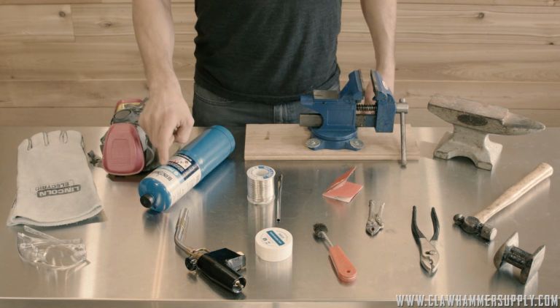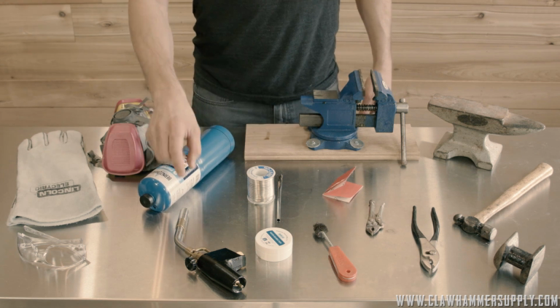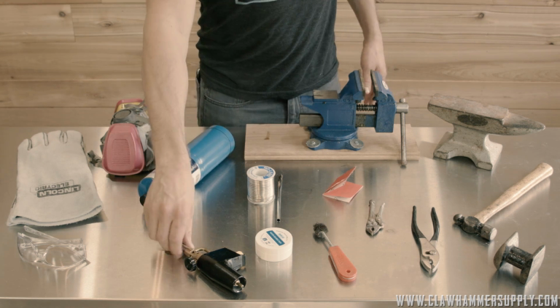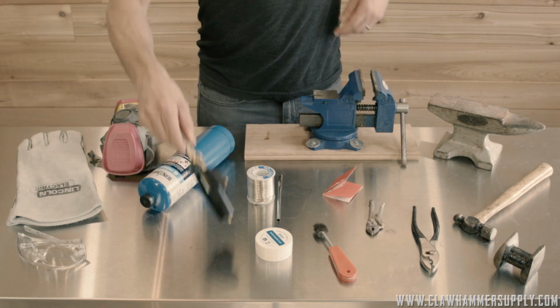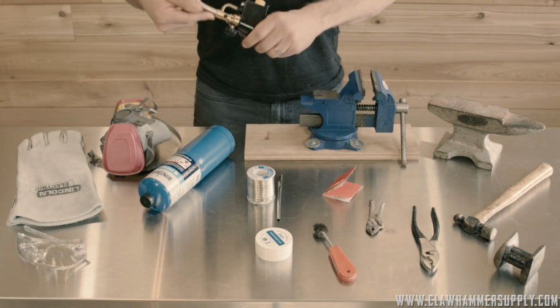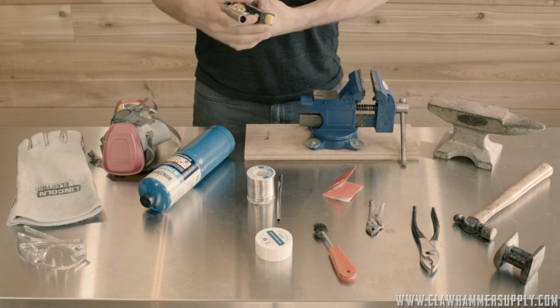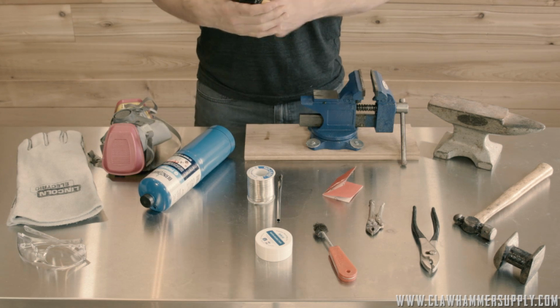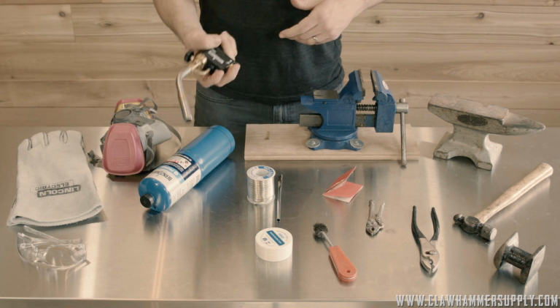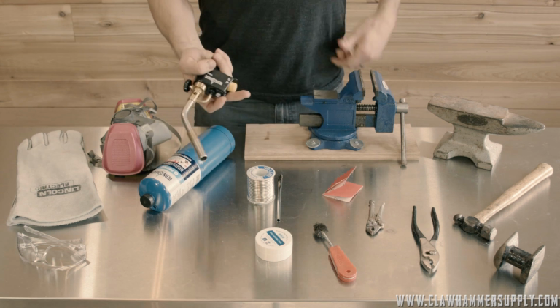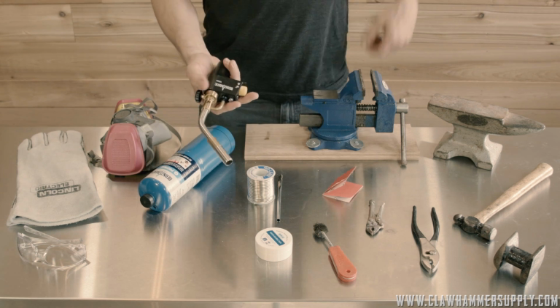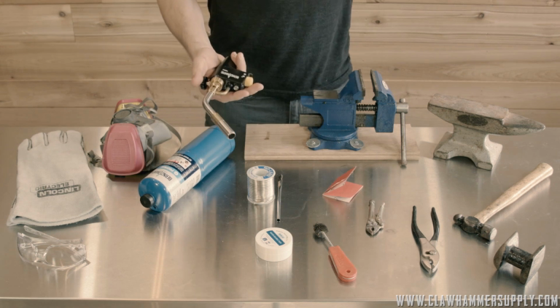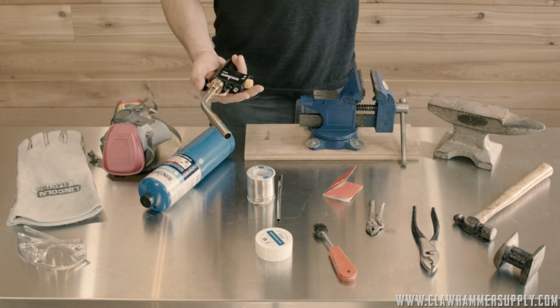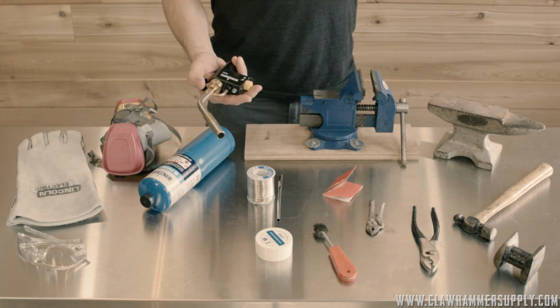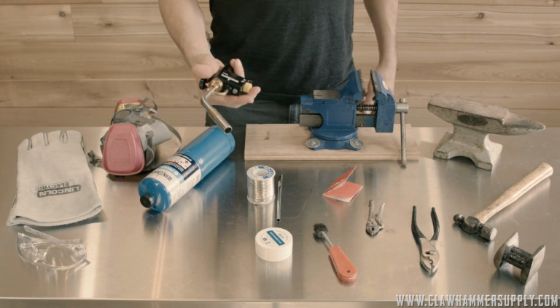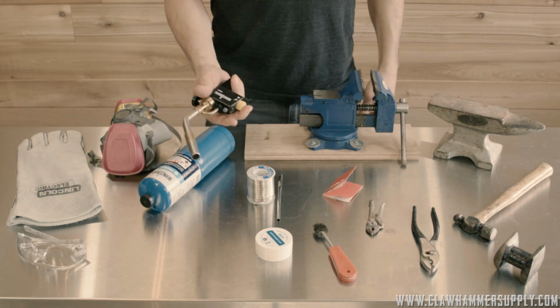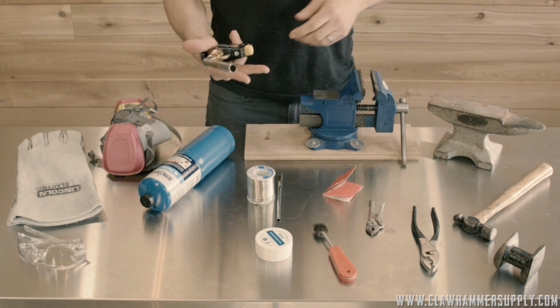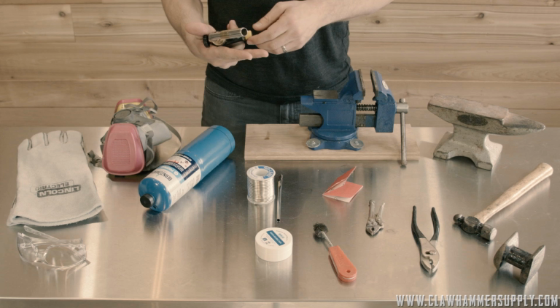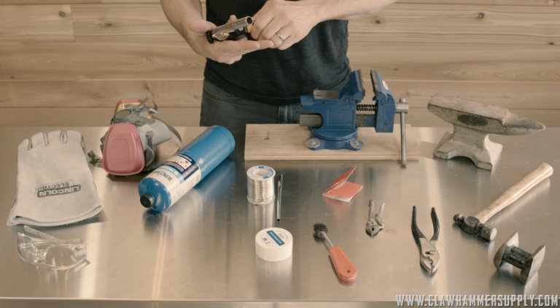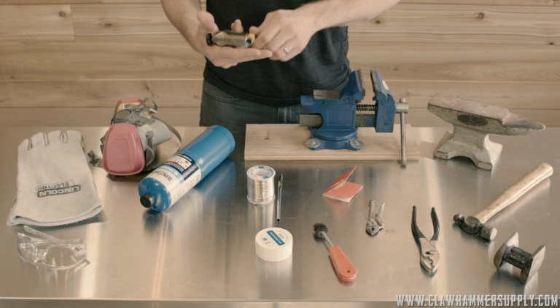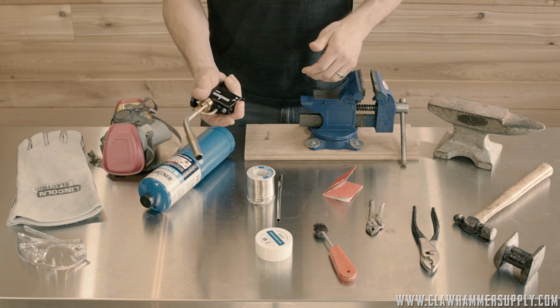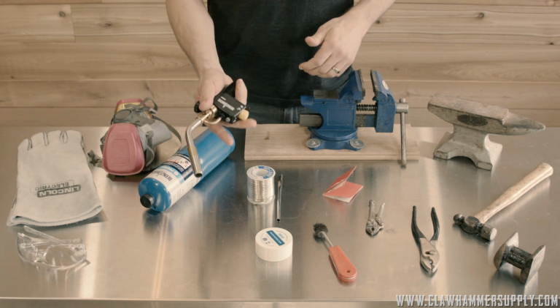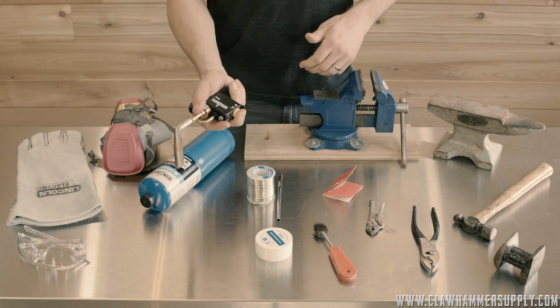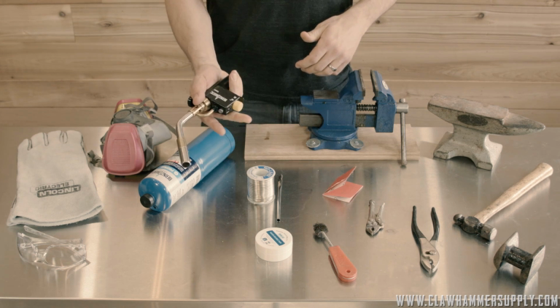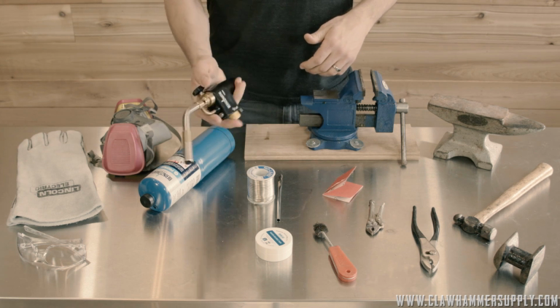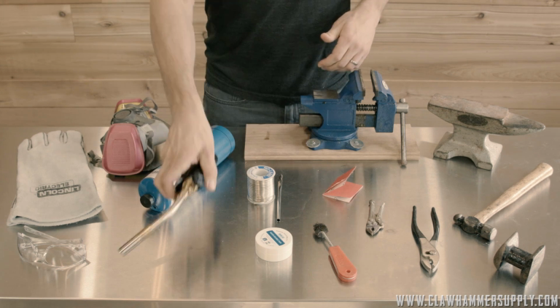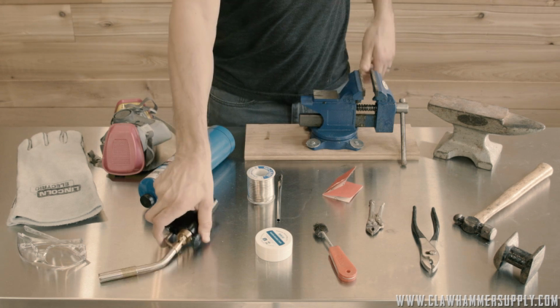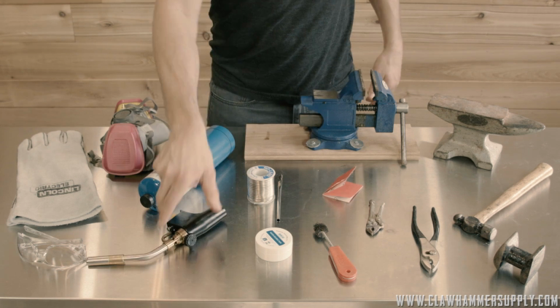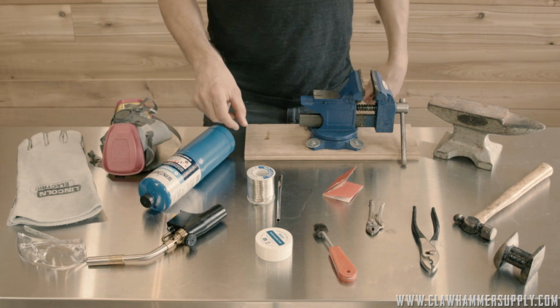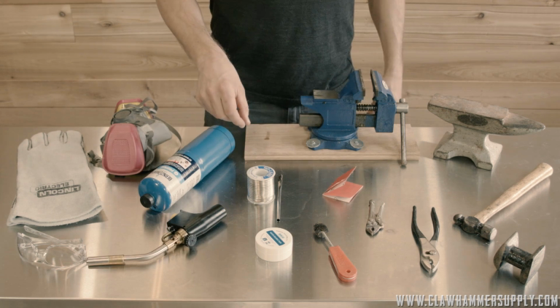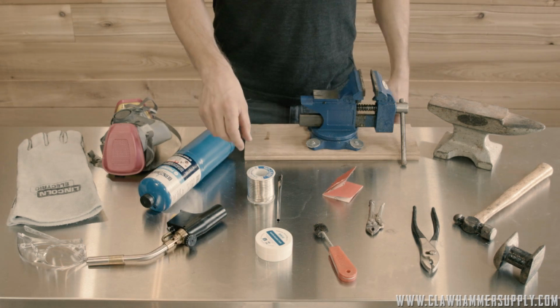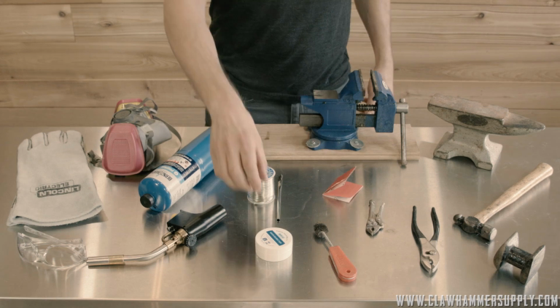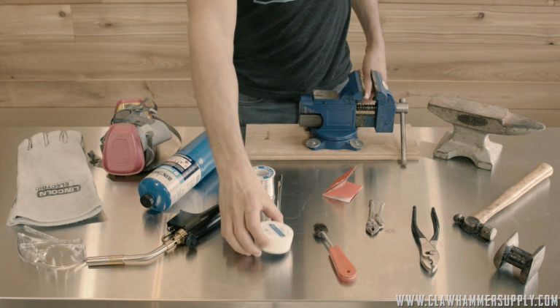I'm using a Benzomatic 8000 torch head, but this is overkill. I'd suggest buying a Benzomatic WT-2301 basic self-light torch if you don't have one already. They only cost 15 bucks on Amazon.